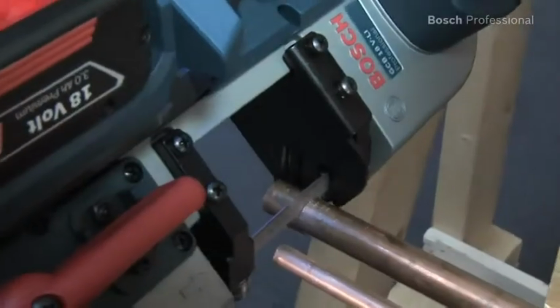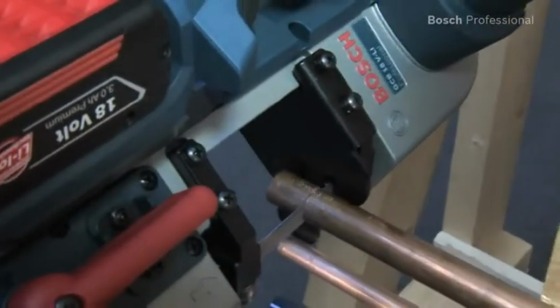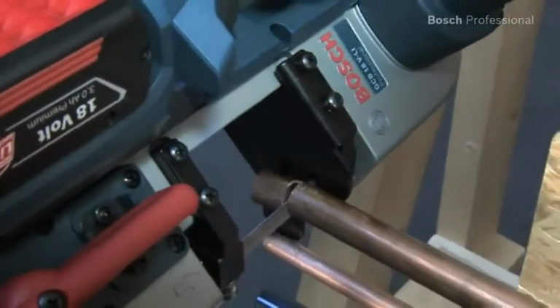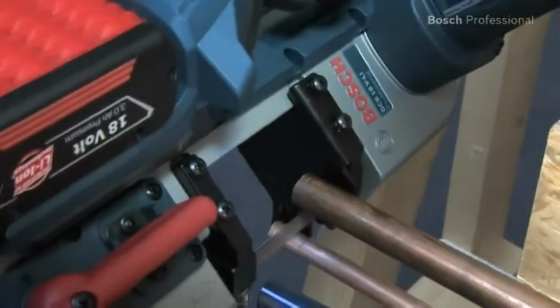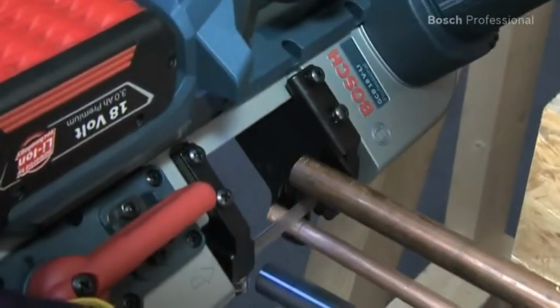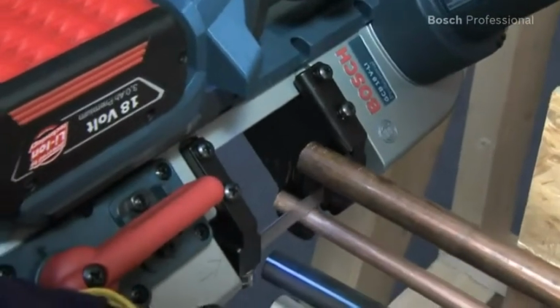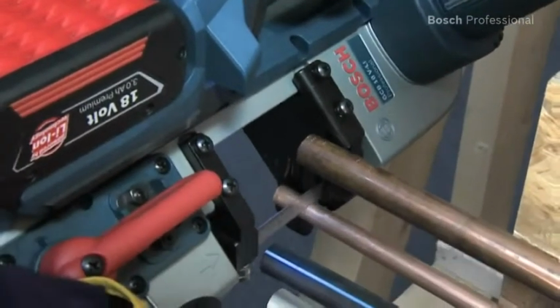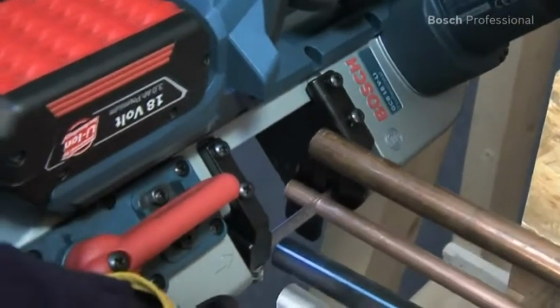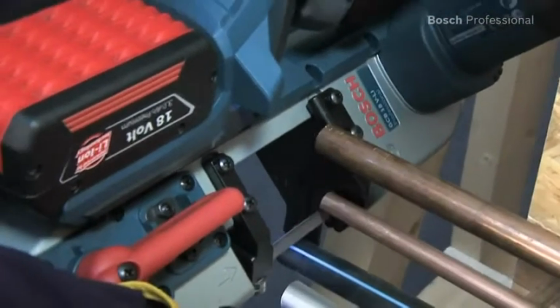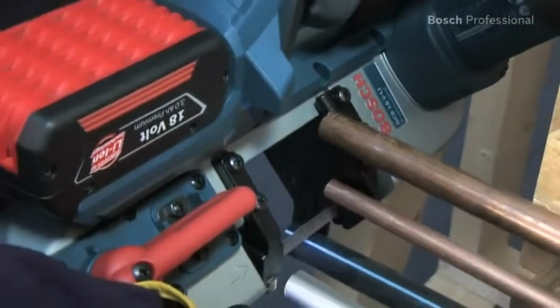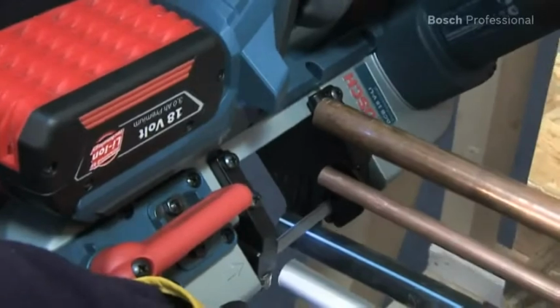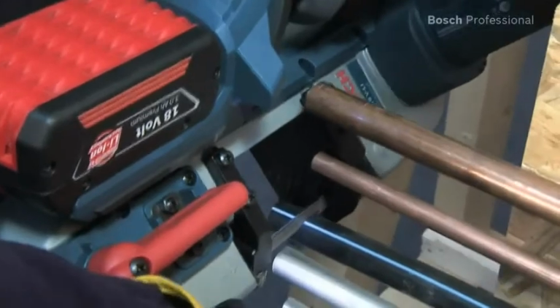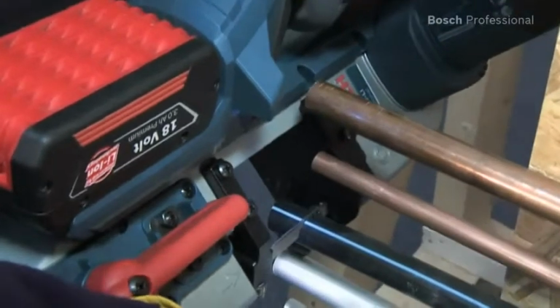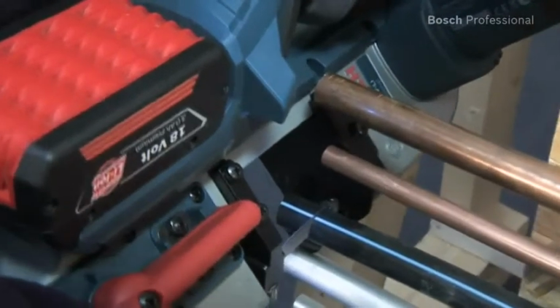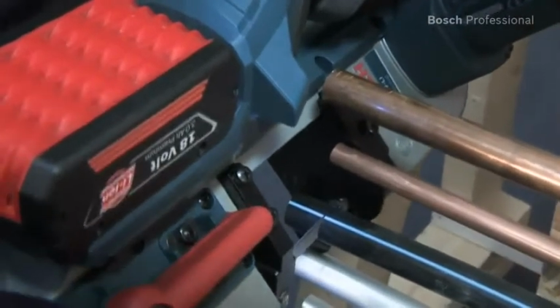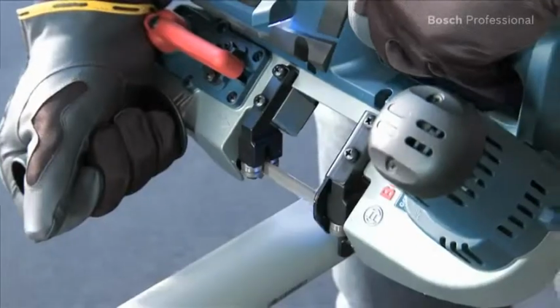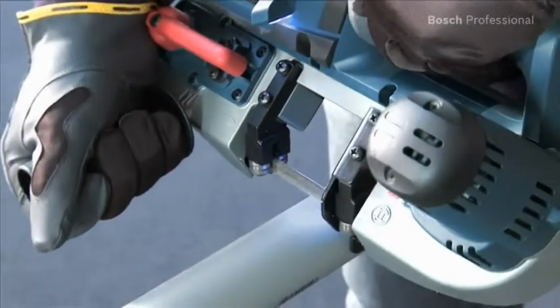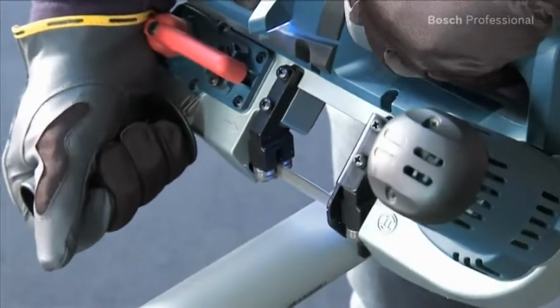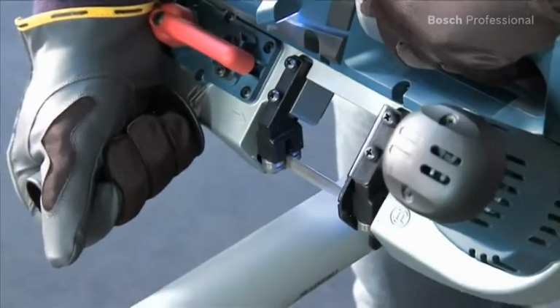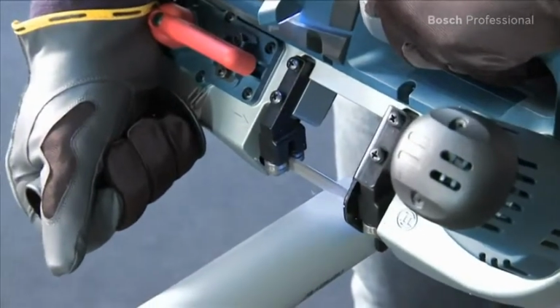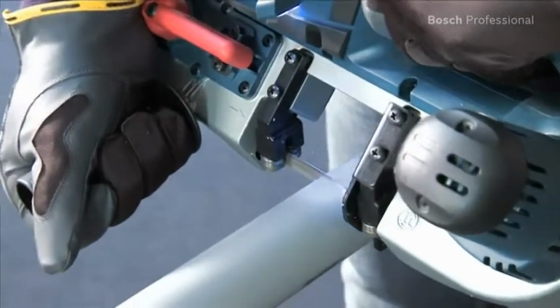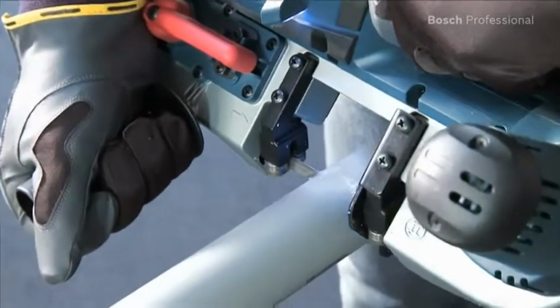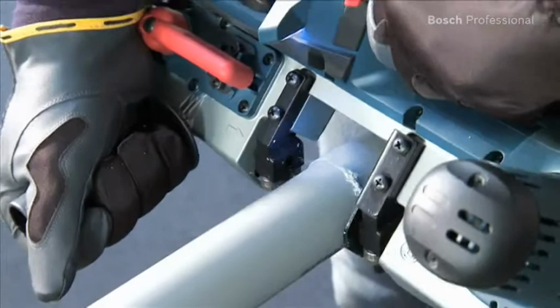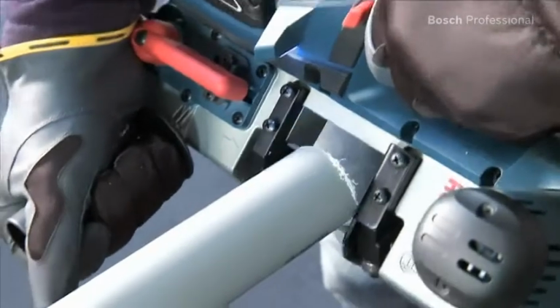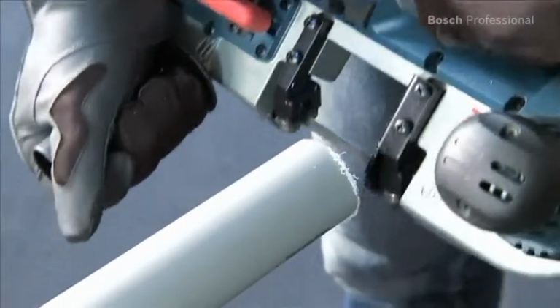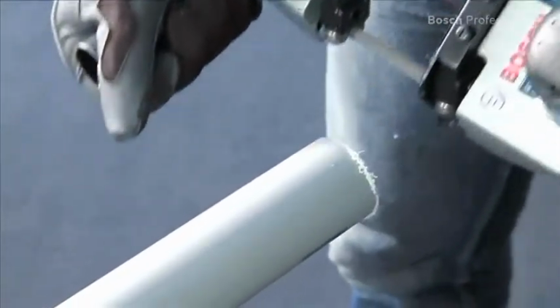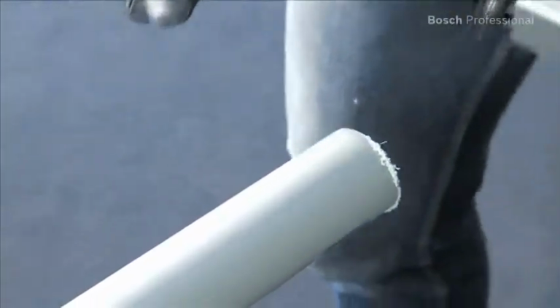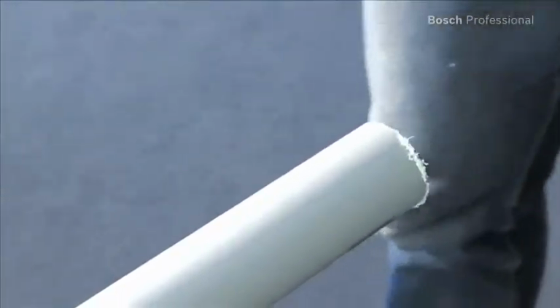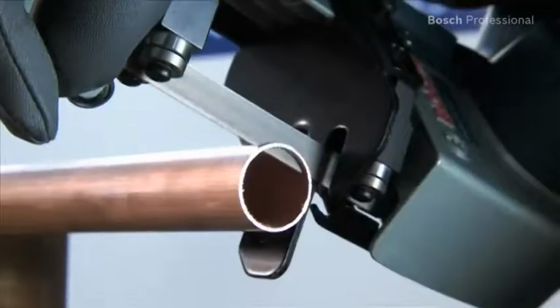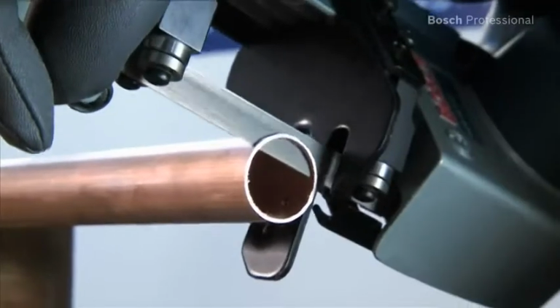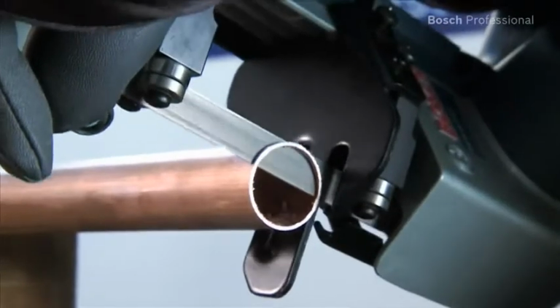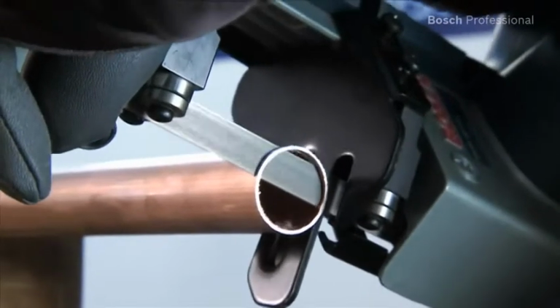This saw has been designed to cut common materials like metal, plastic, or aluminium to length, so it has a no-load speed perfectly adapted to soft and flexible materials, and it offers a cutting depth of up to 63.5 millimeters.